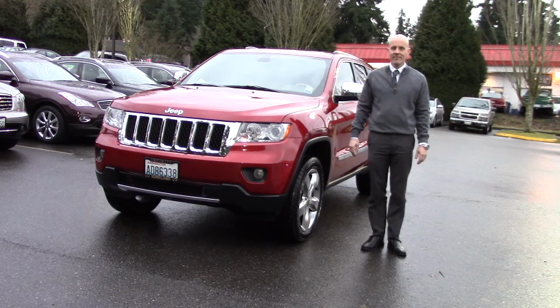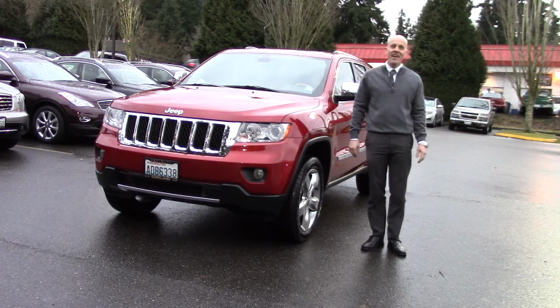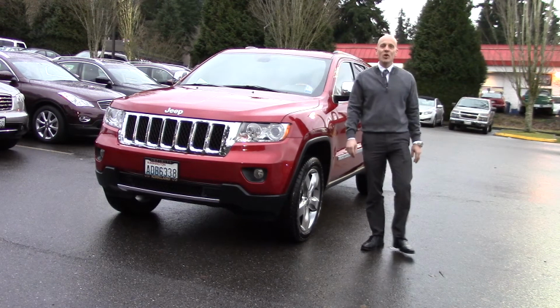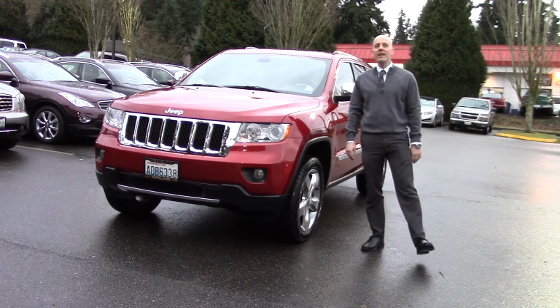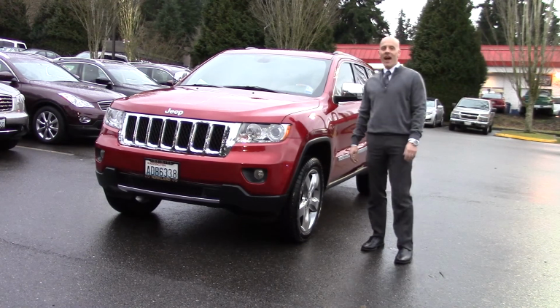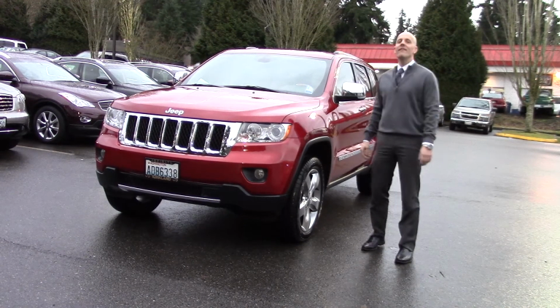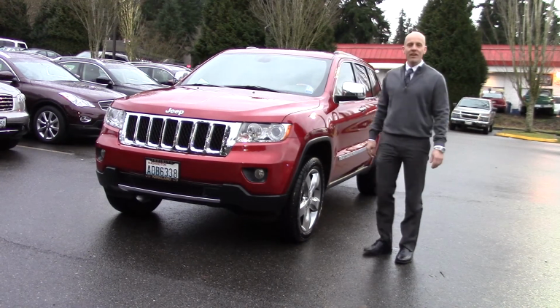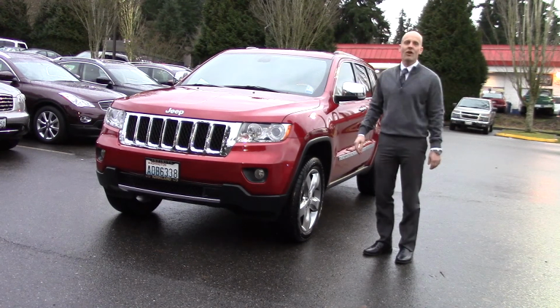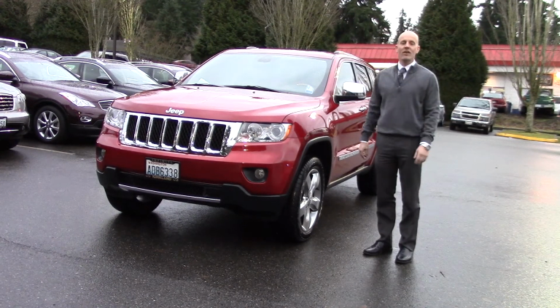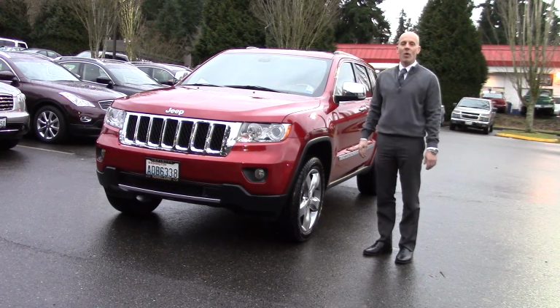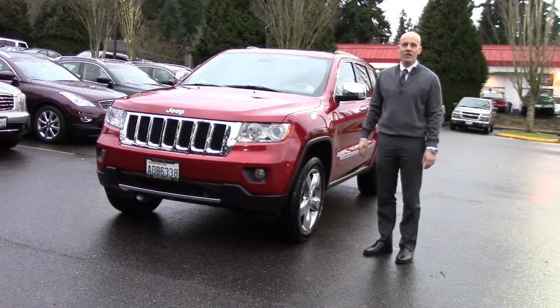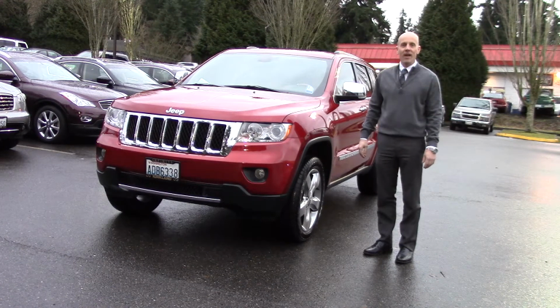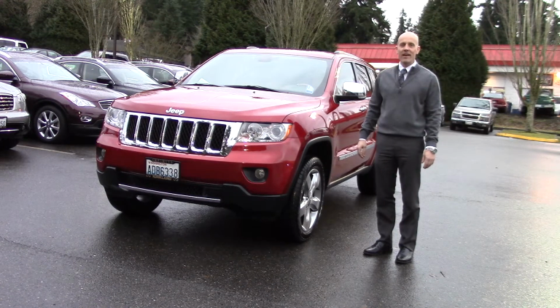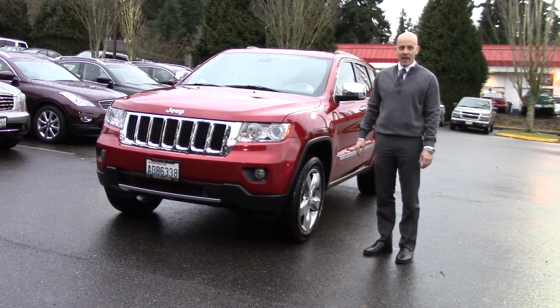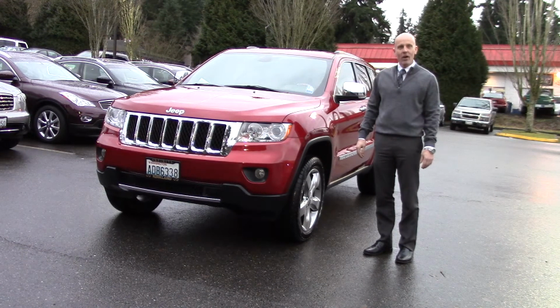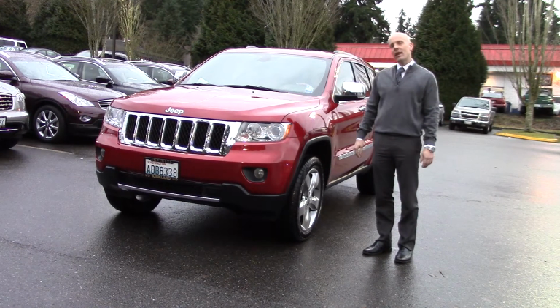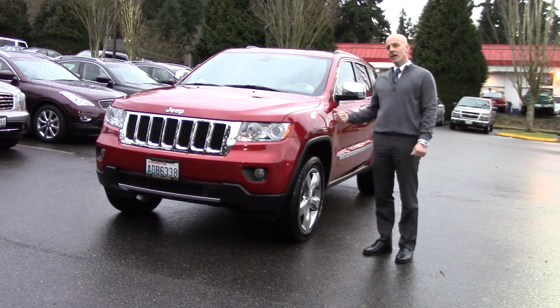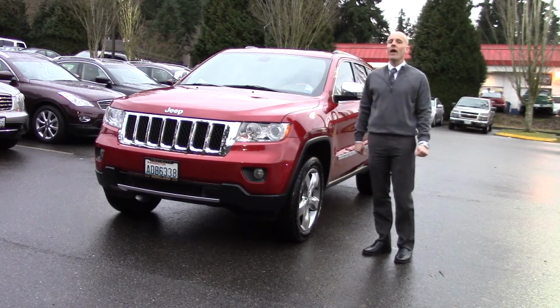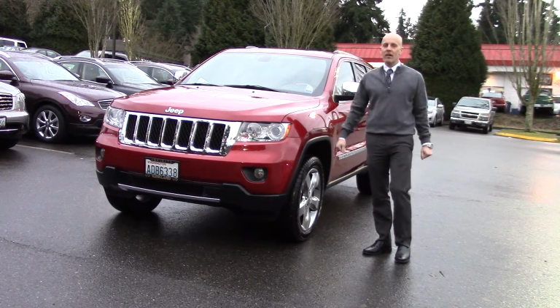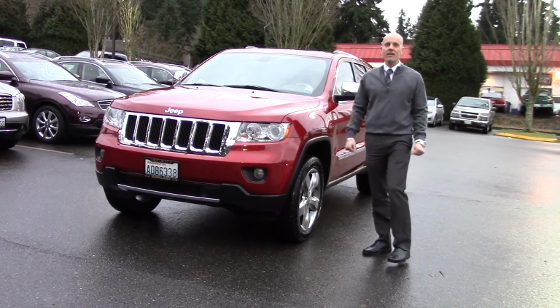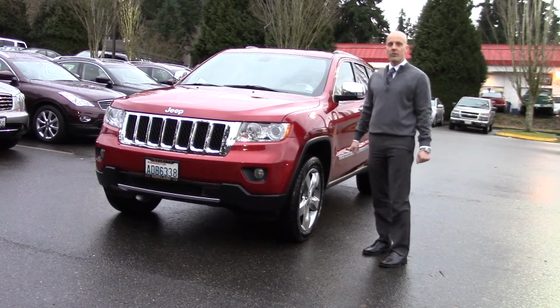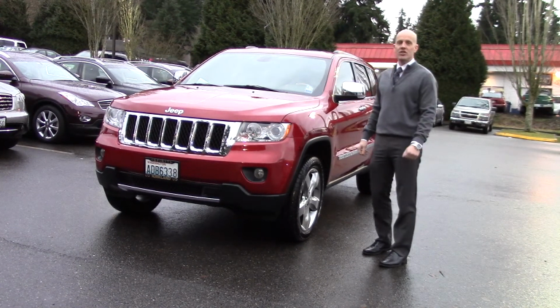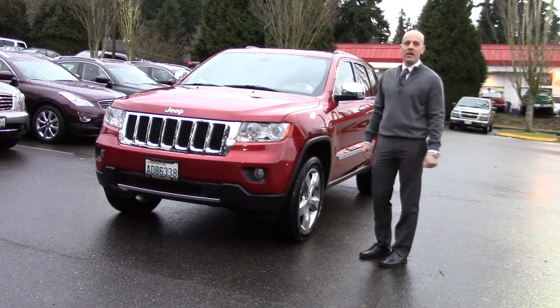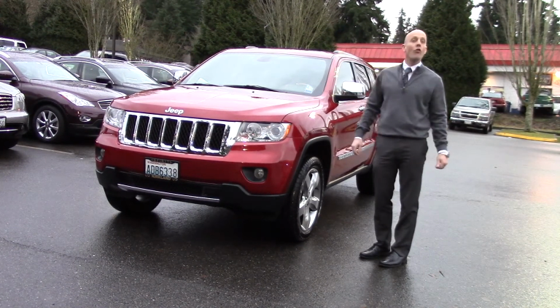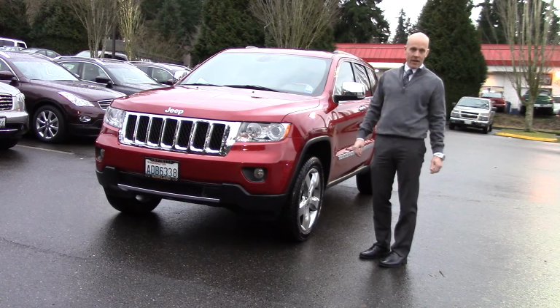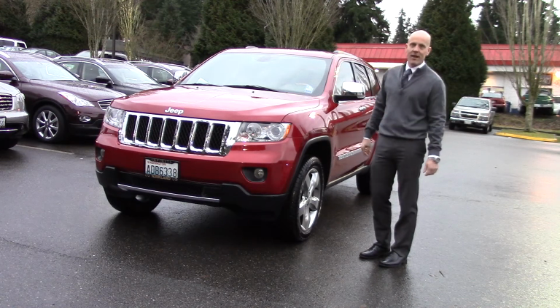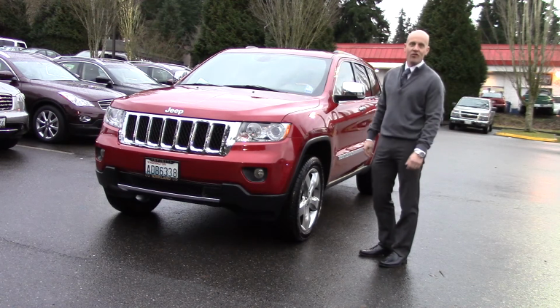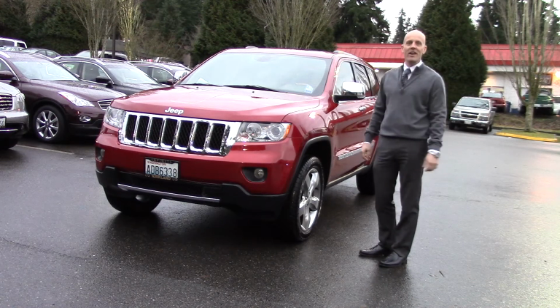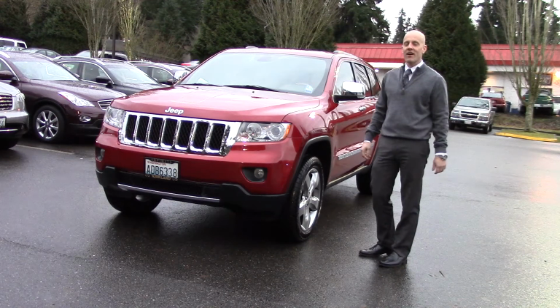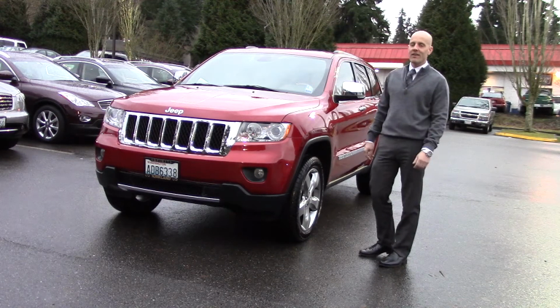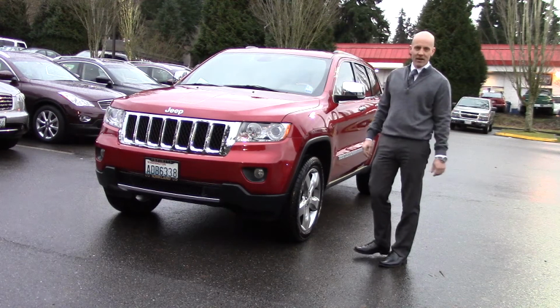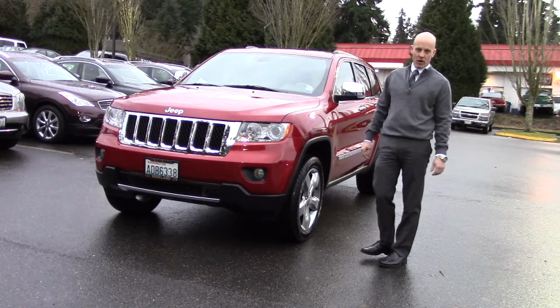Hey guys, Joe Tunney here at Infinity of Kirkland in Kirkland, Washington, just outside of Seattle, taking a look at a 2011 Jeep Grand Cherokee Overland that was just traded in here at Infinity of Kirkland.